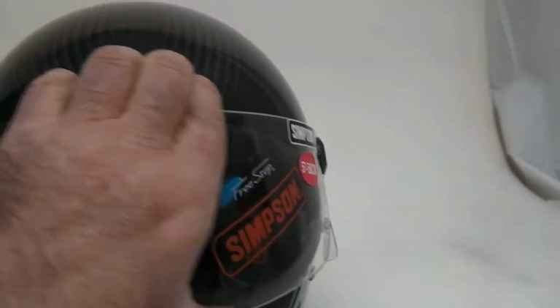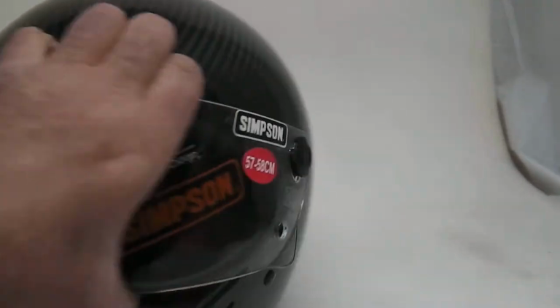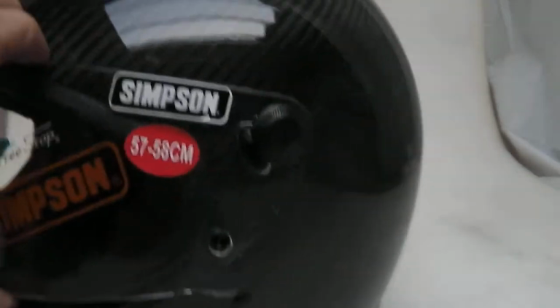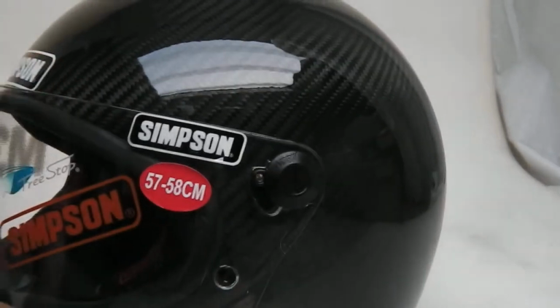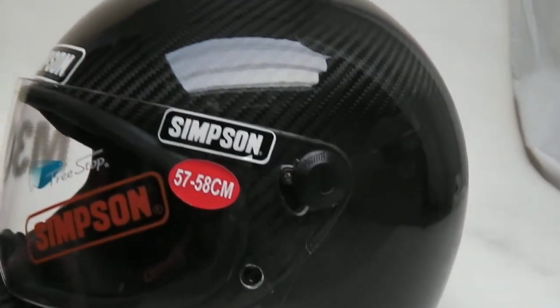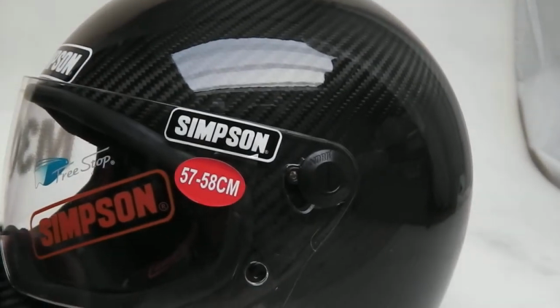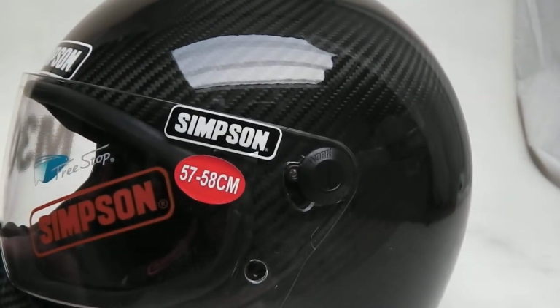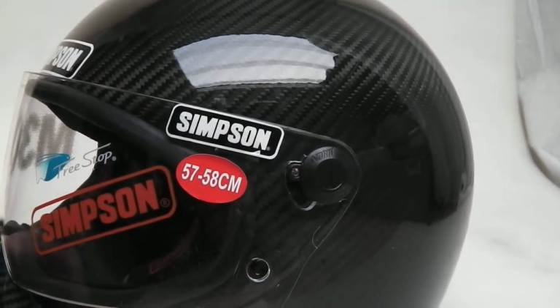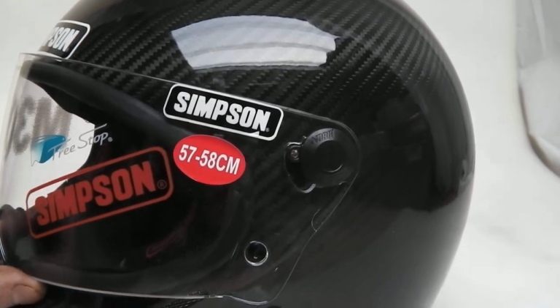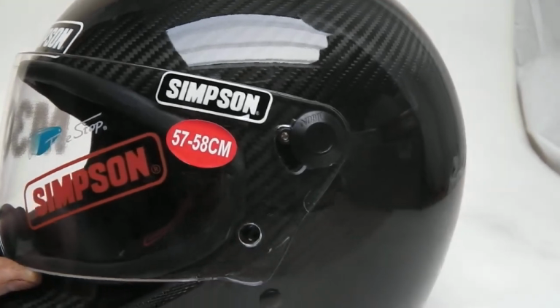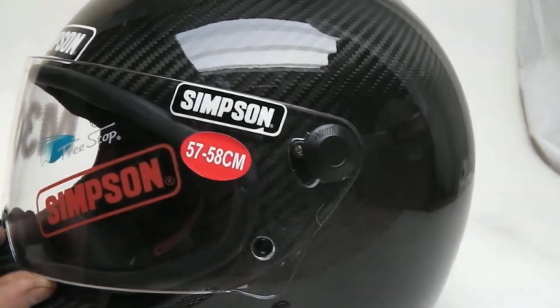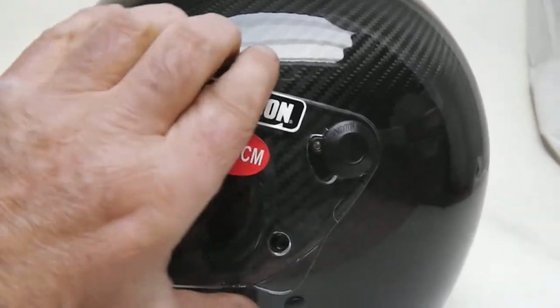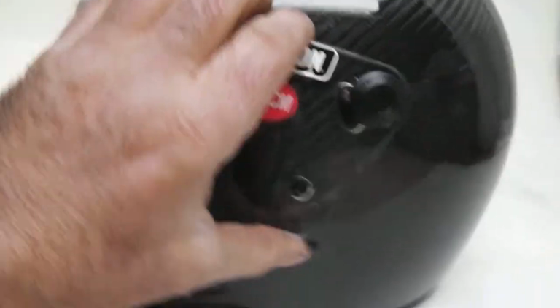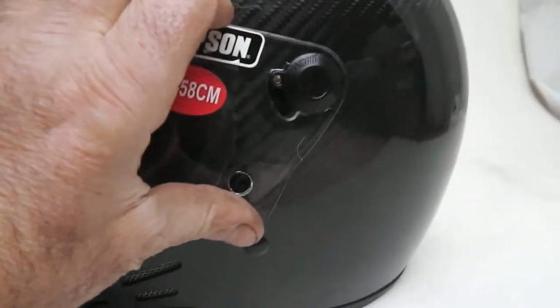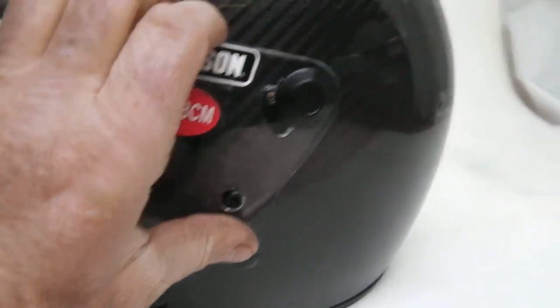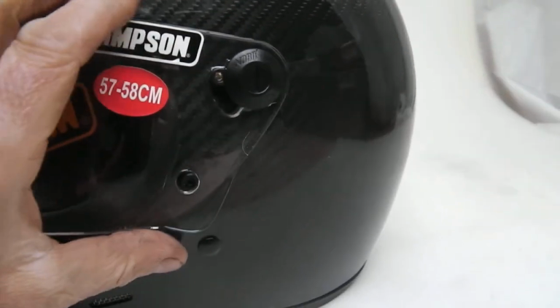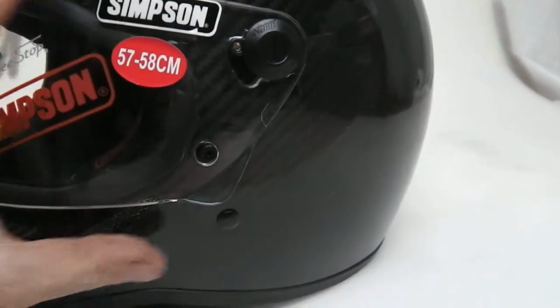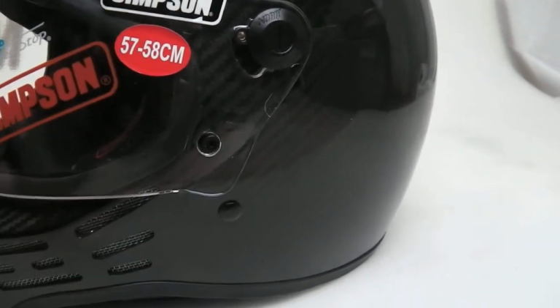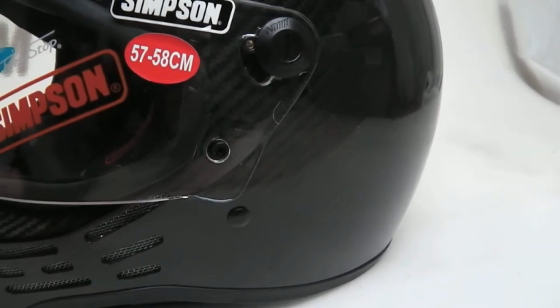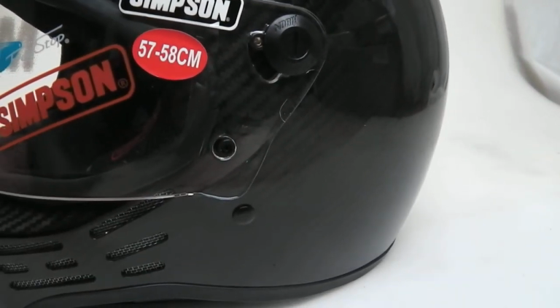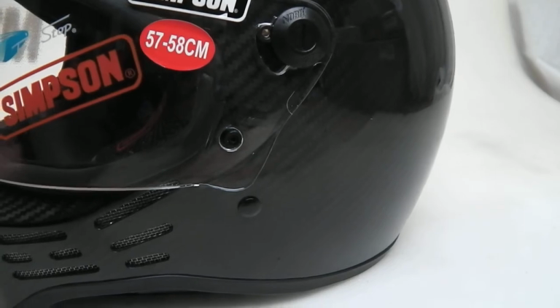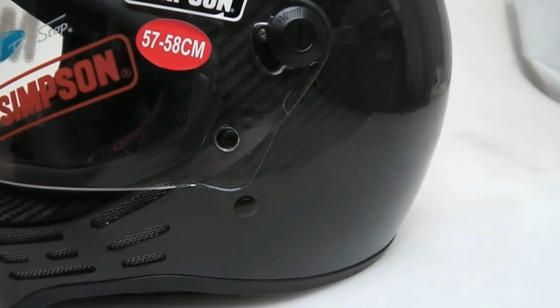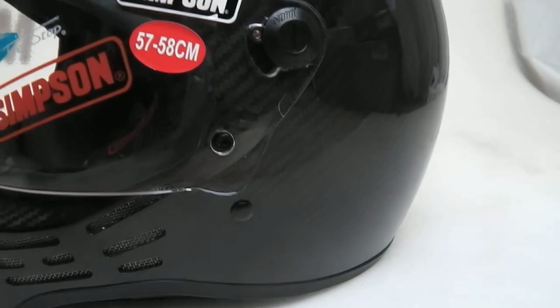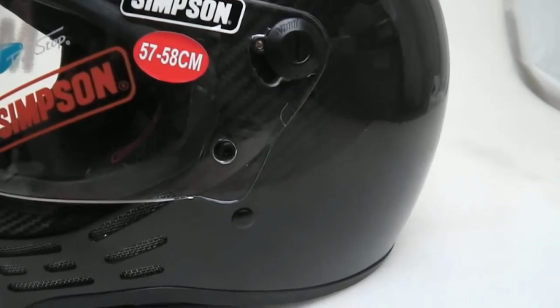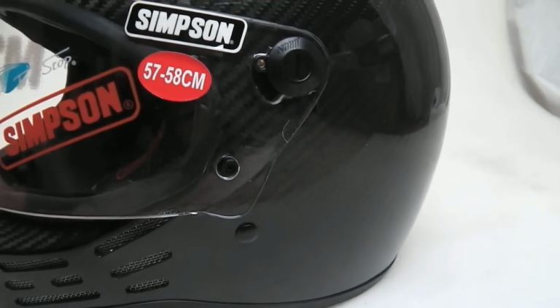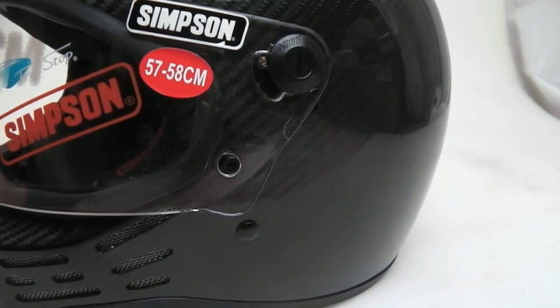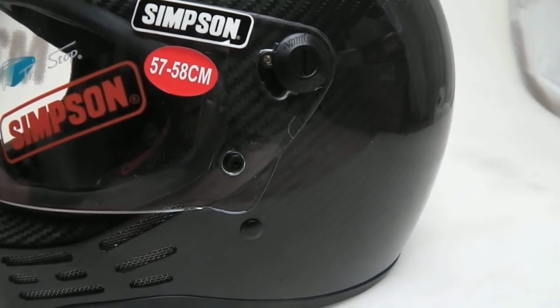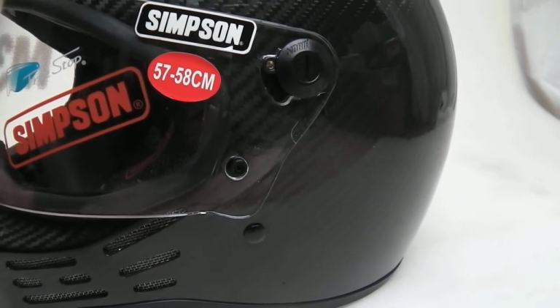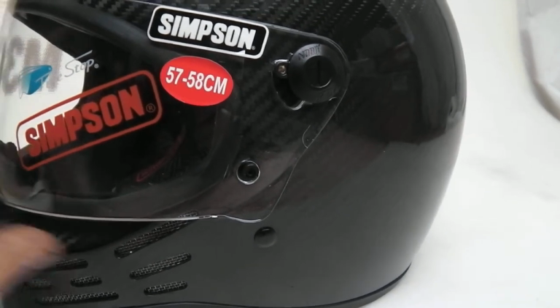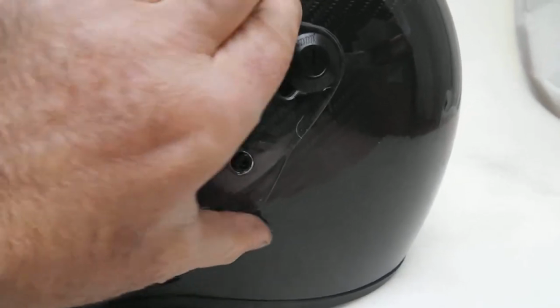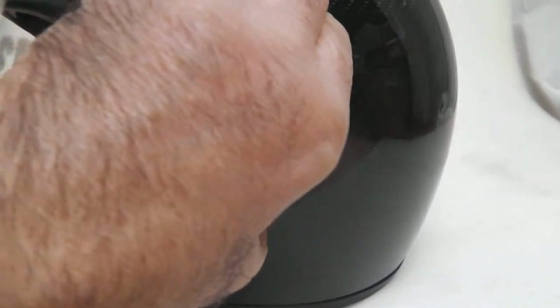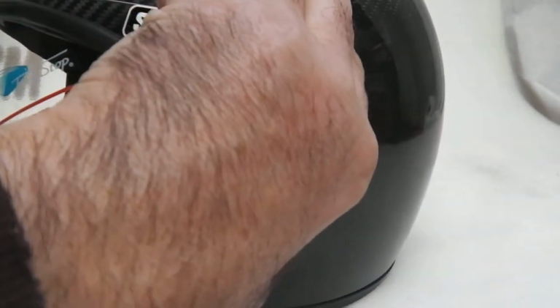As you can see, this particular visor — like most Simpsons — once it's locked down on a bike, it won't flip up when you turn your head around.